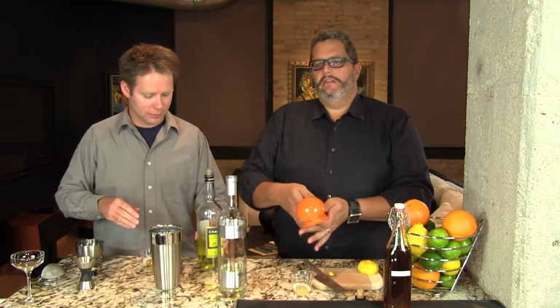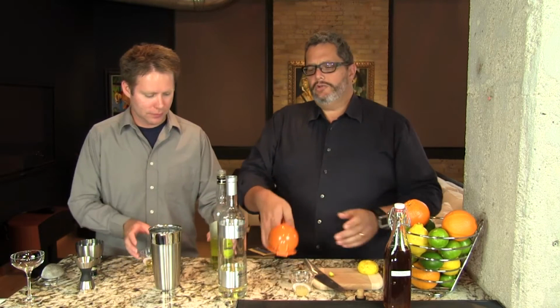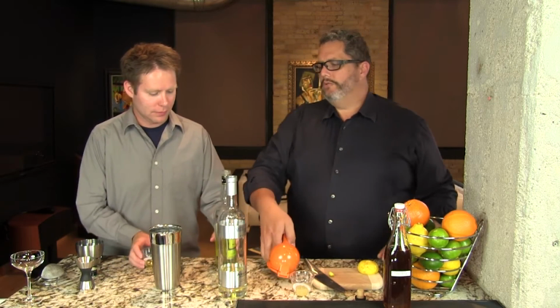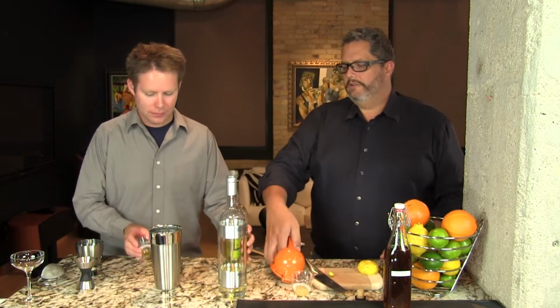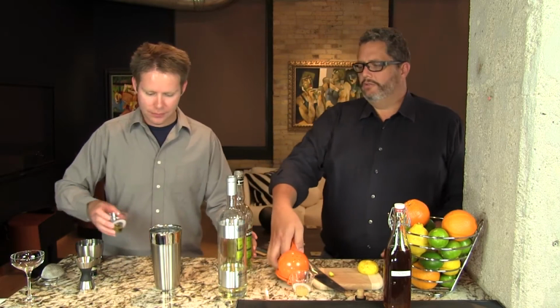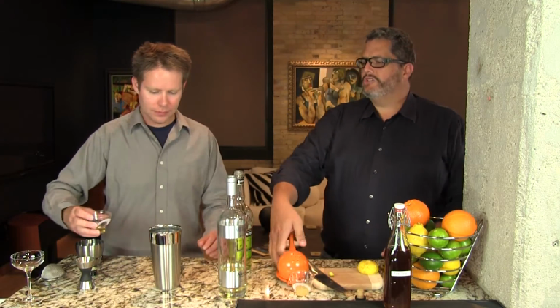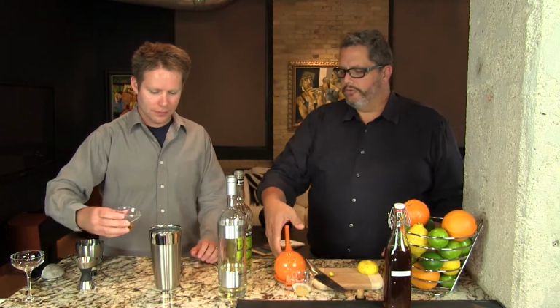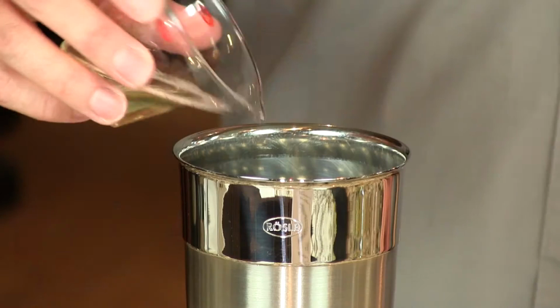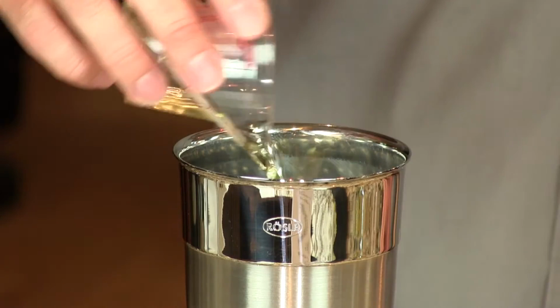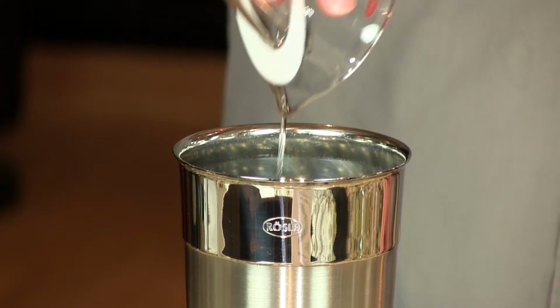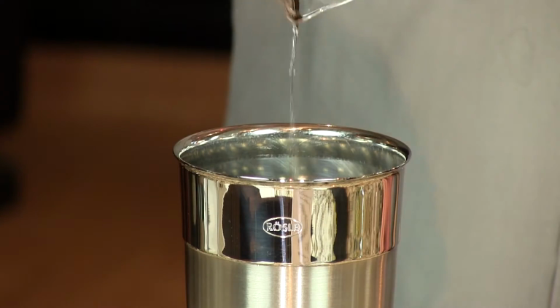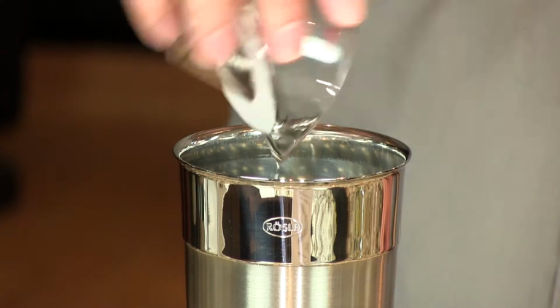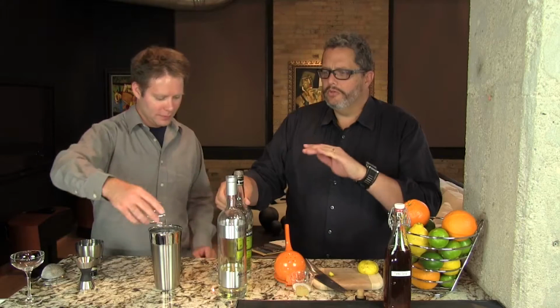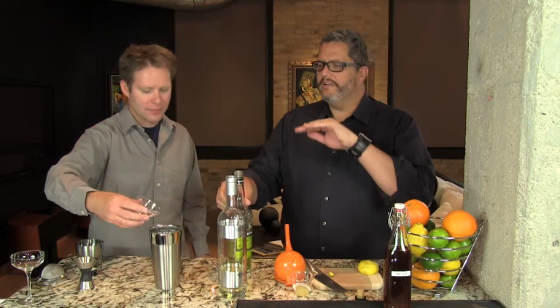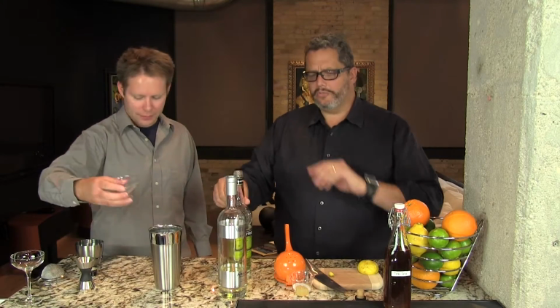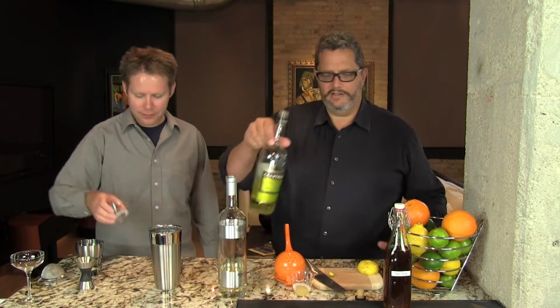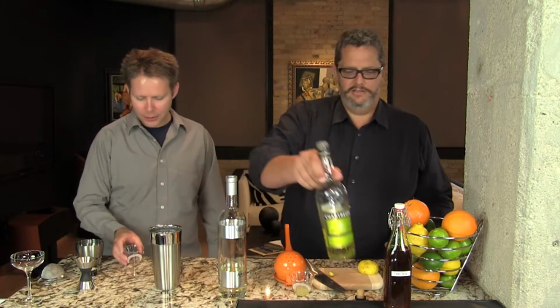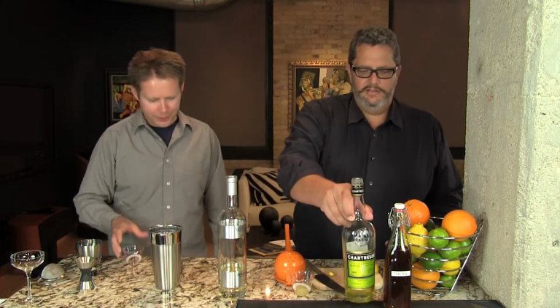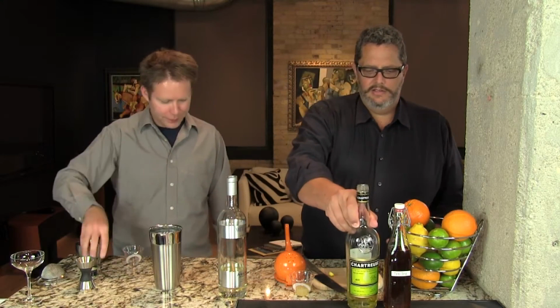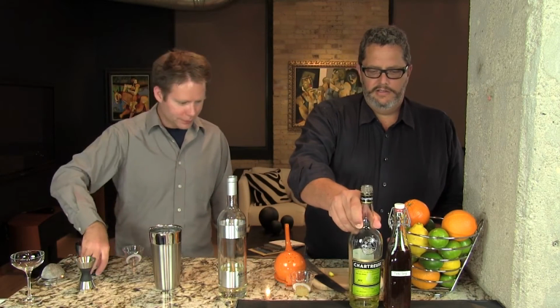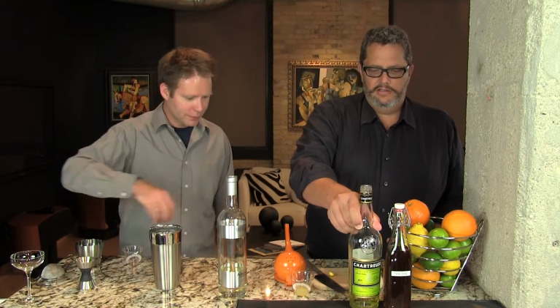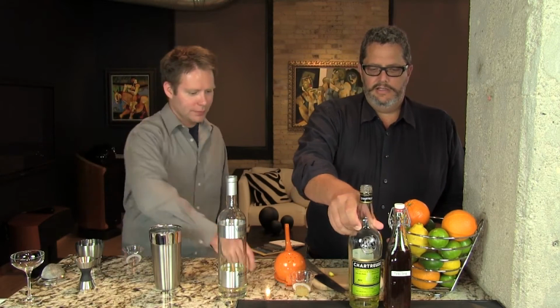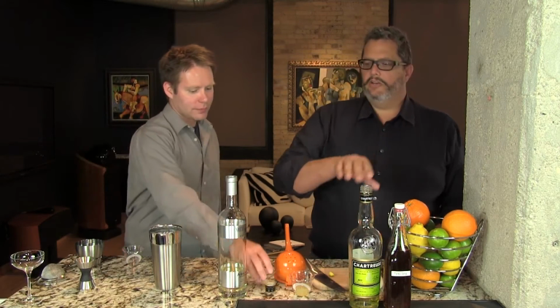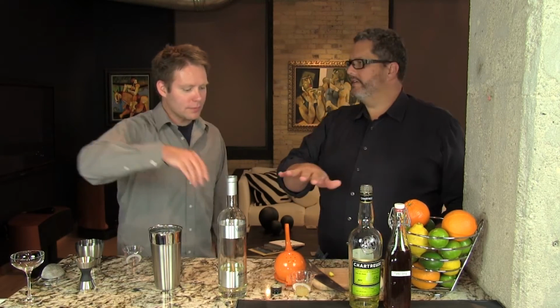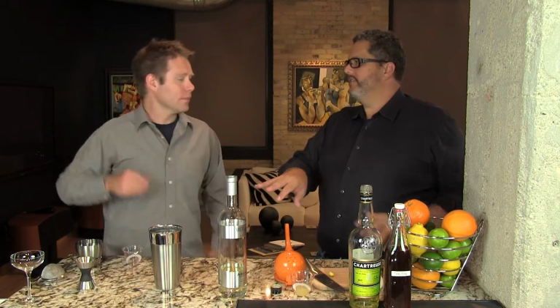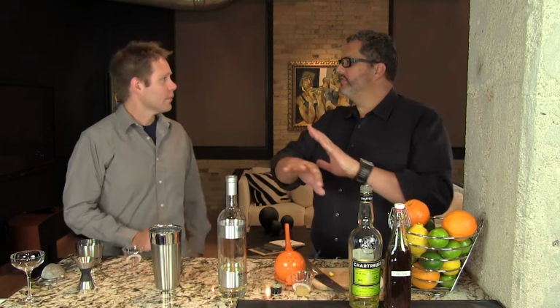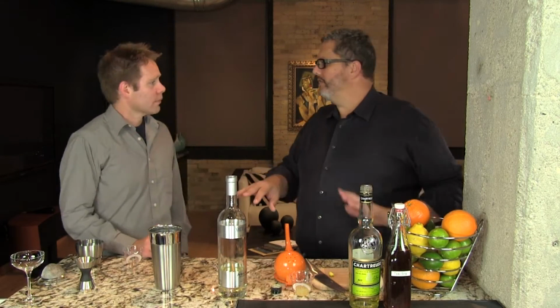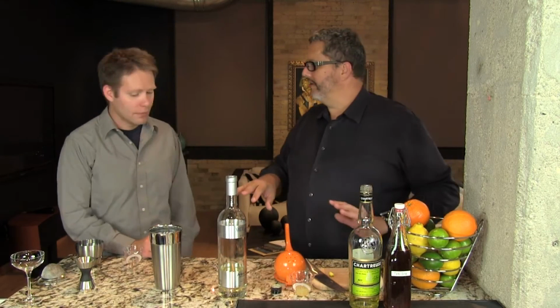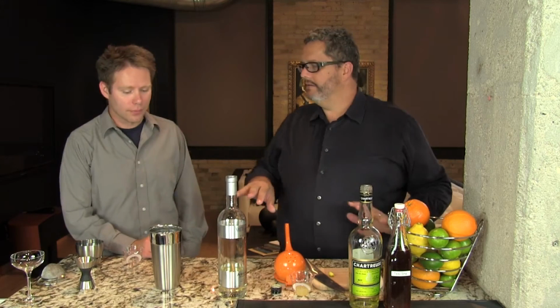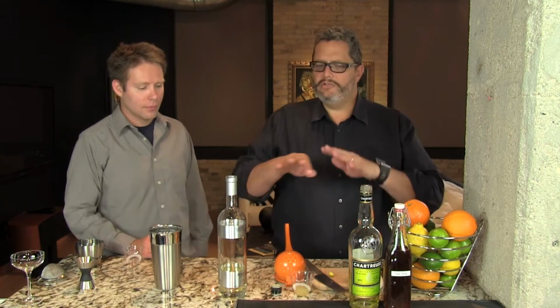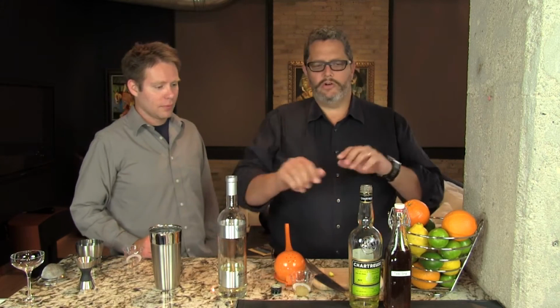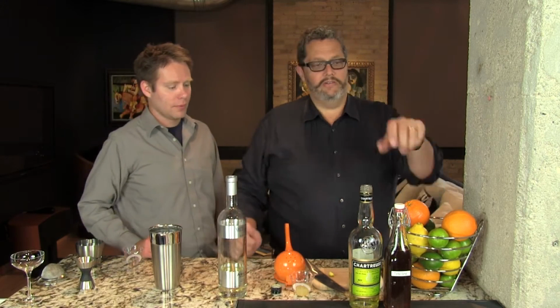Yellow chartreuse is green chartreuse's cousin — a little lesser proof, a little sweeter. And it's perfect here because it doesn't overpower anything, and we're just using a quarter ounce of it.